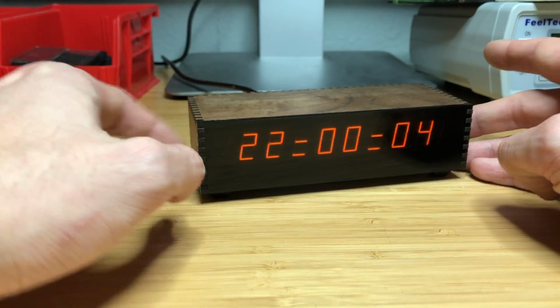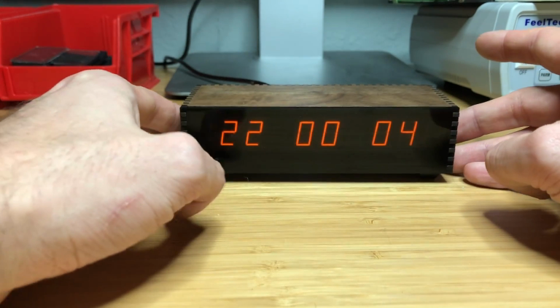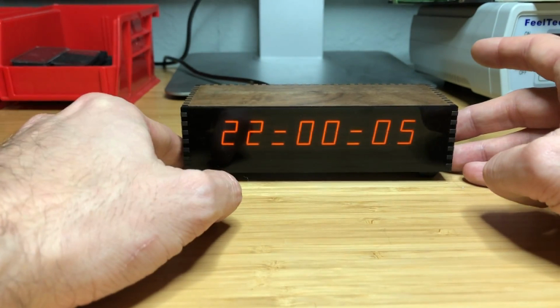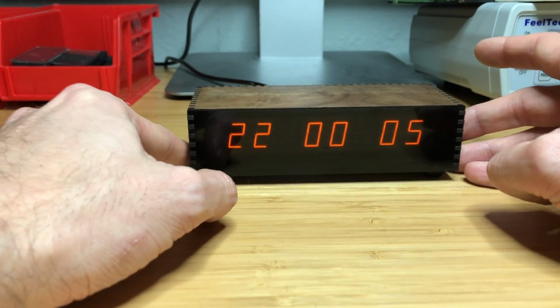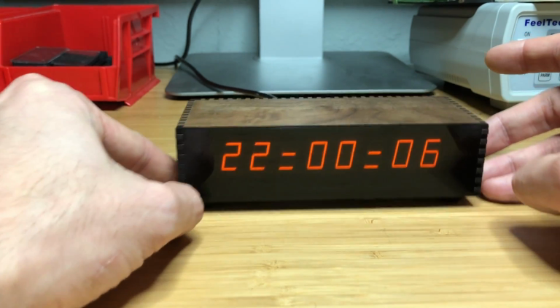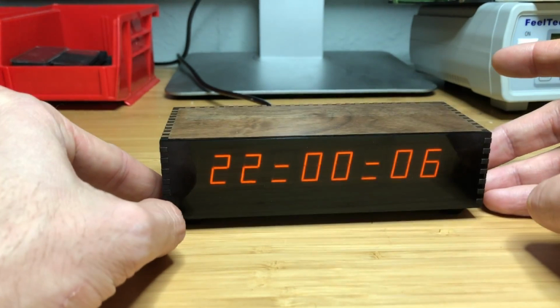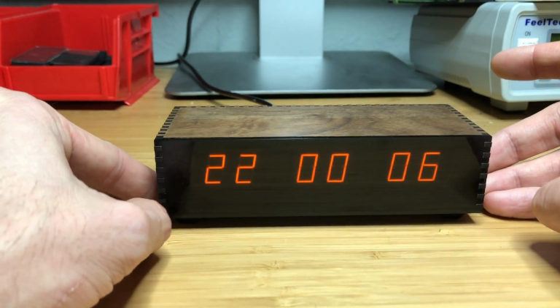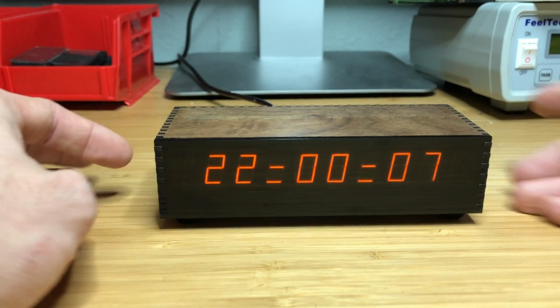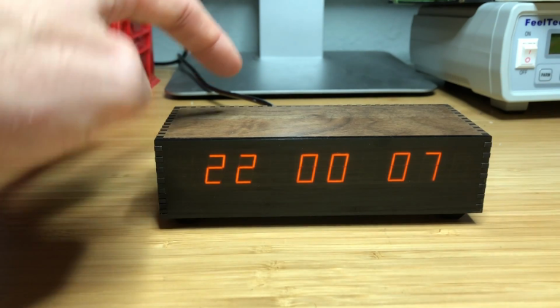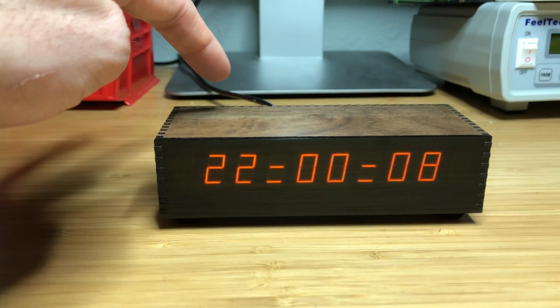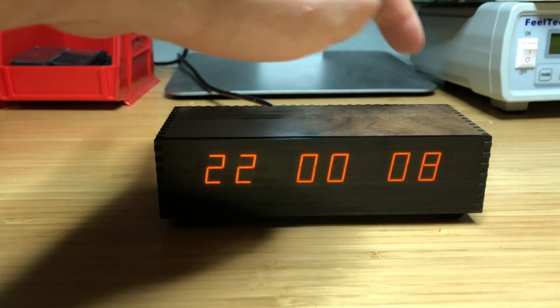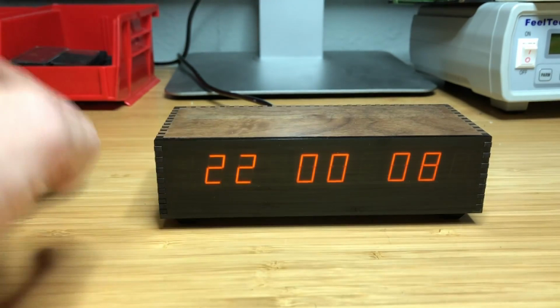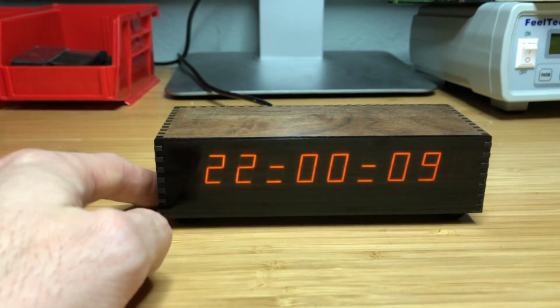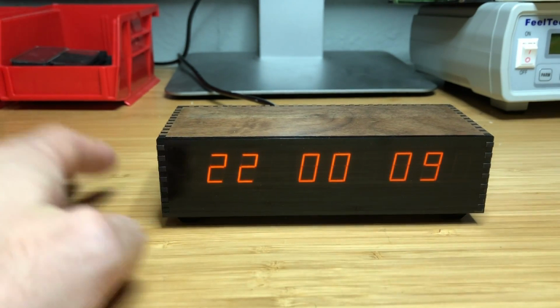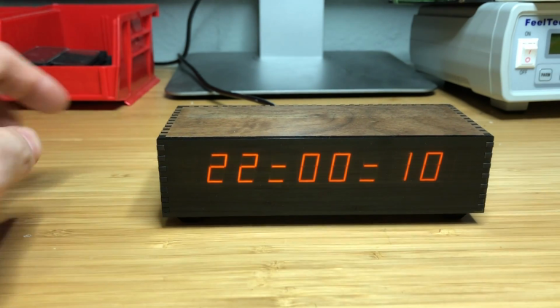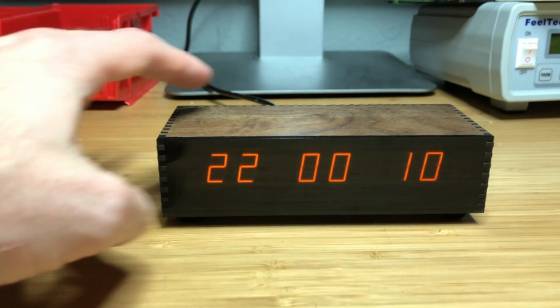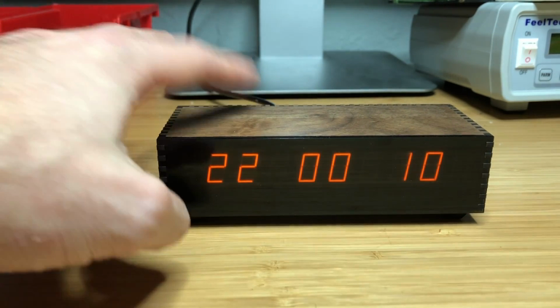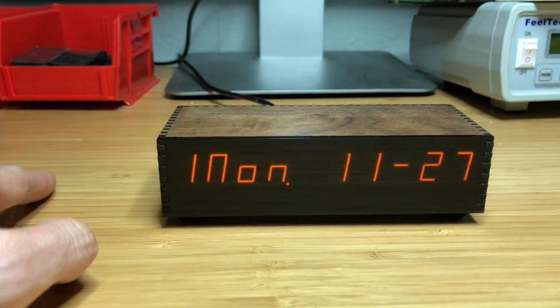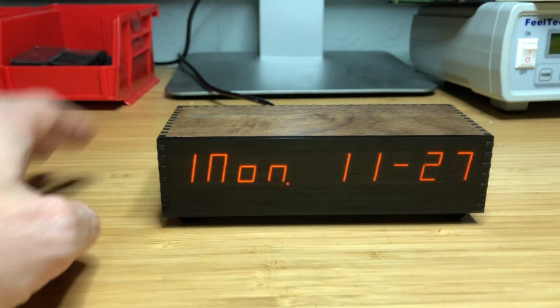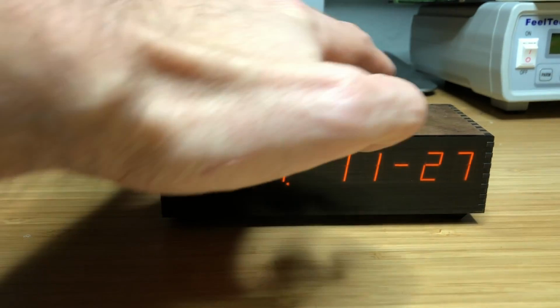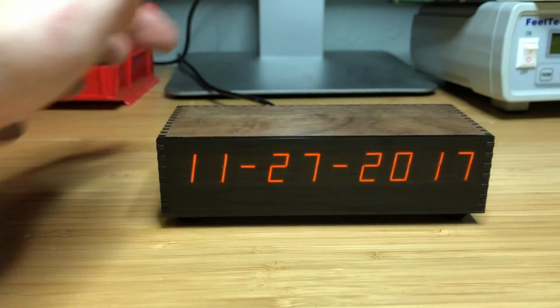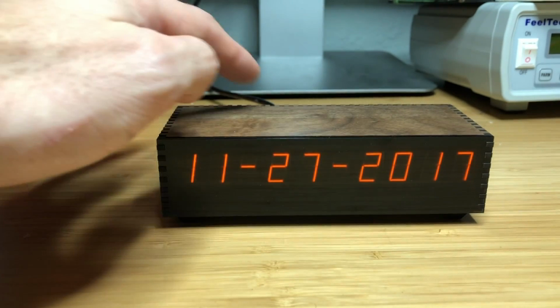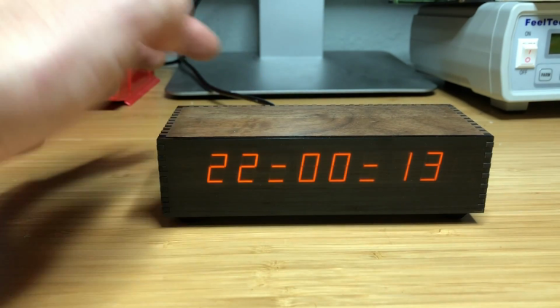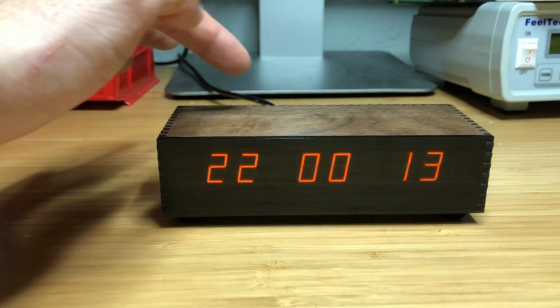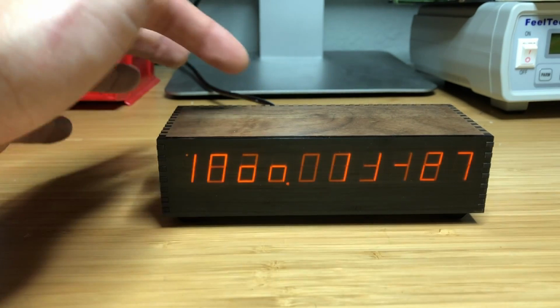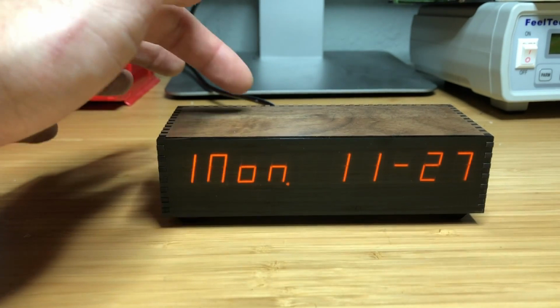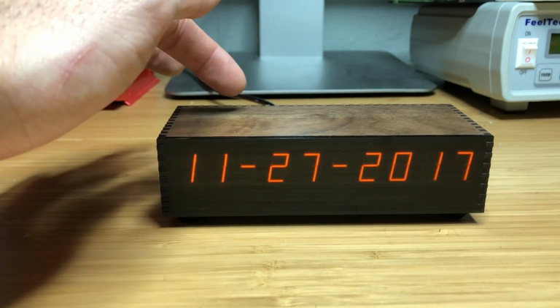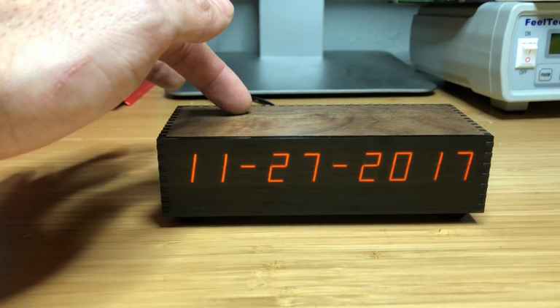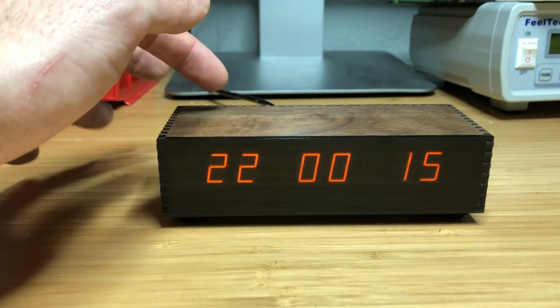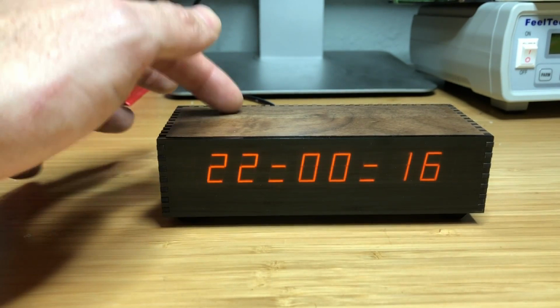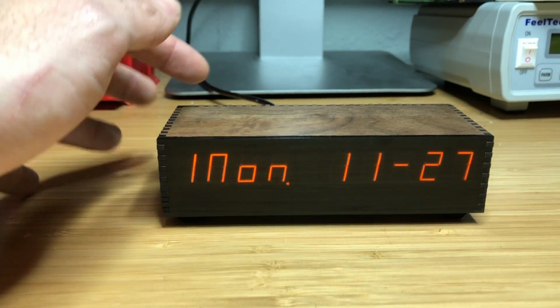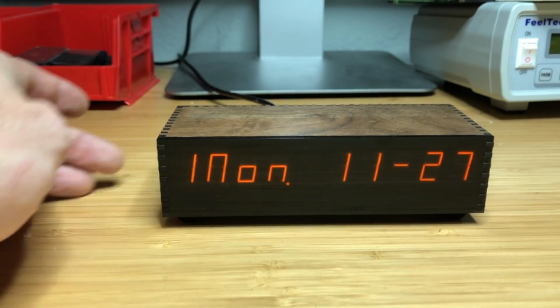Instead, there are two capacitive touch sensors, one on the left and one on the right, and if I touch either of them it cycles through the various display modes.